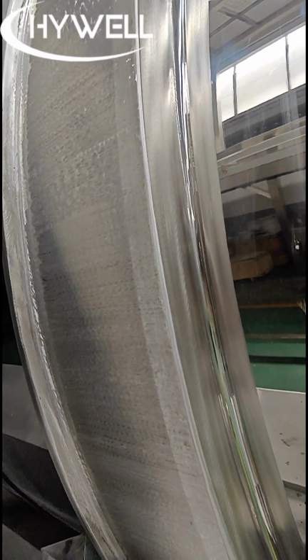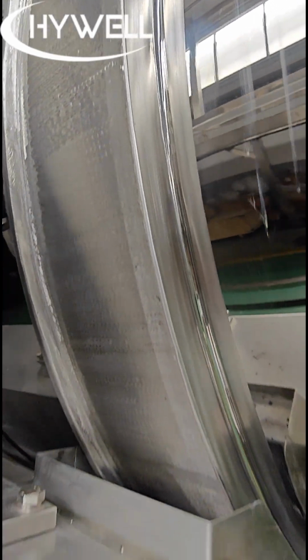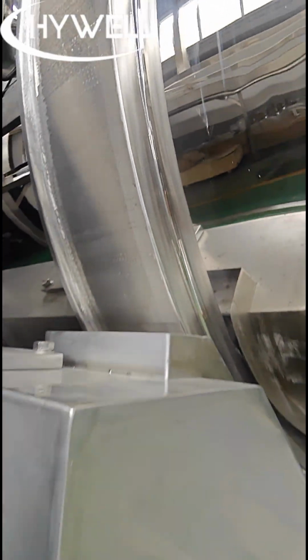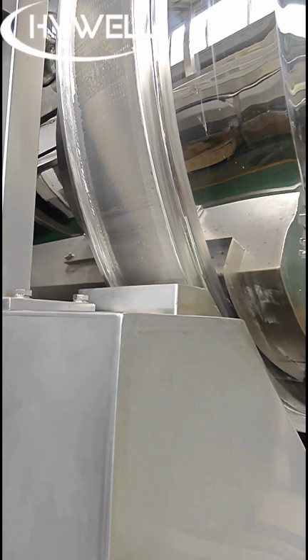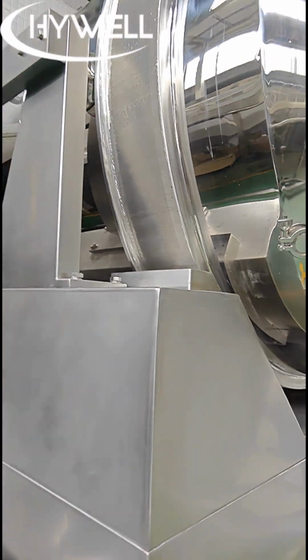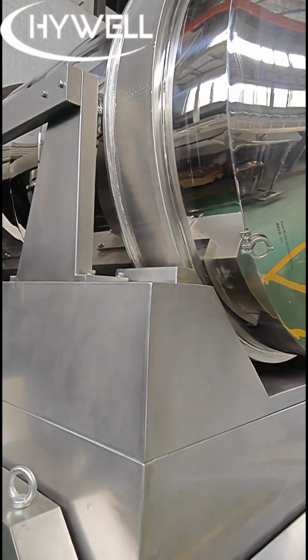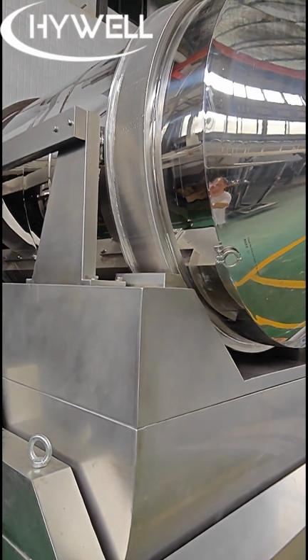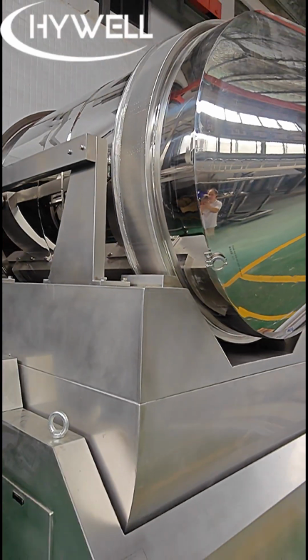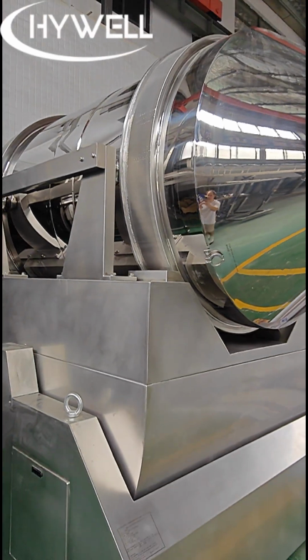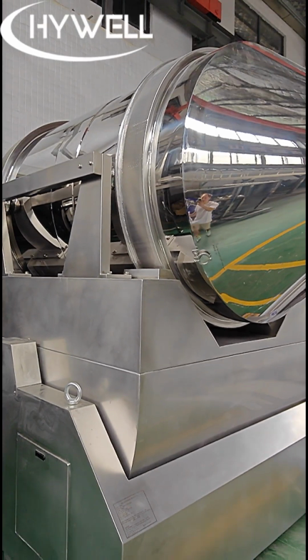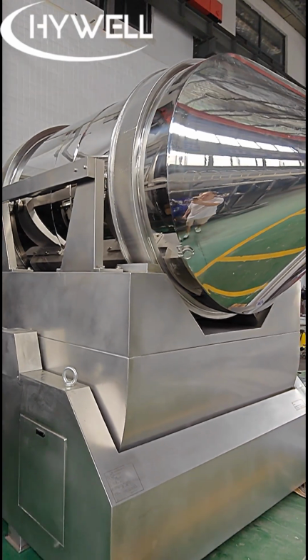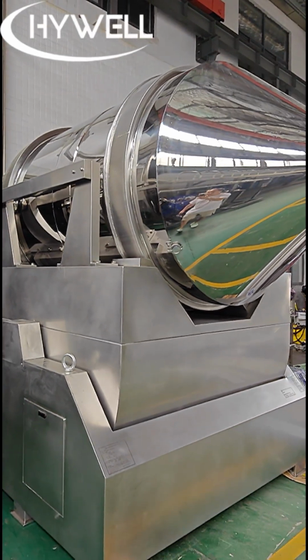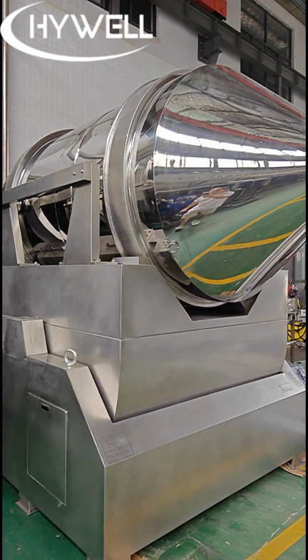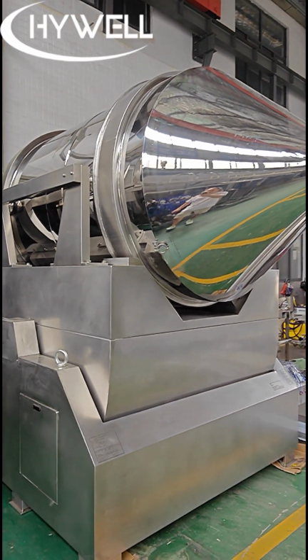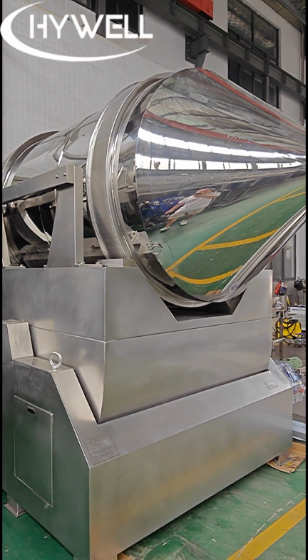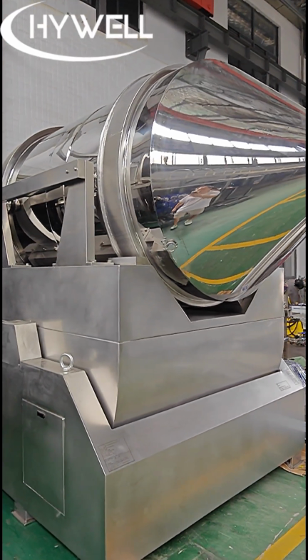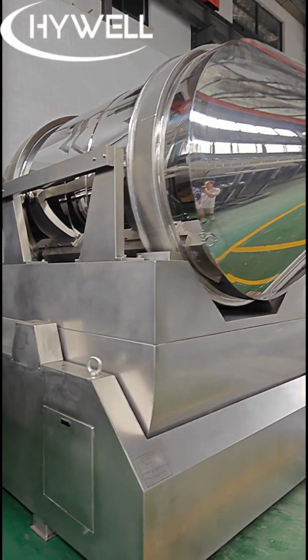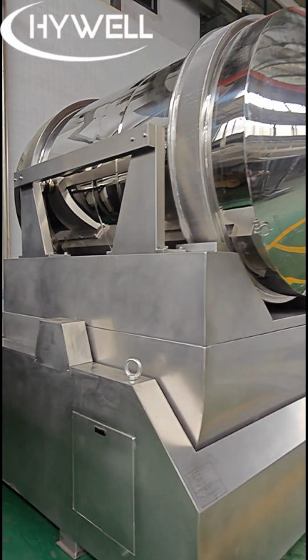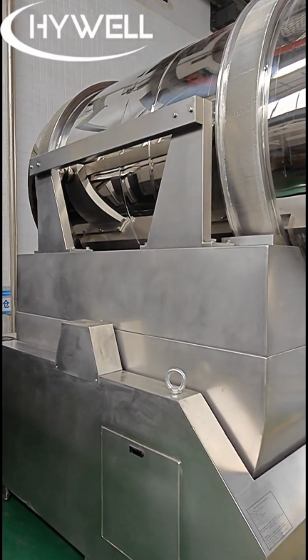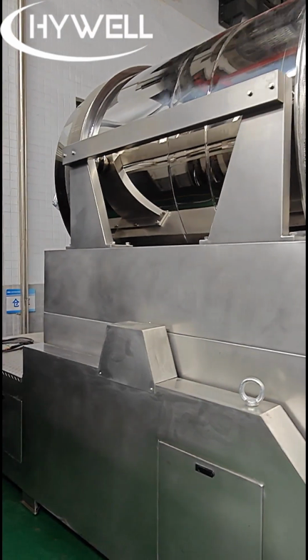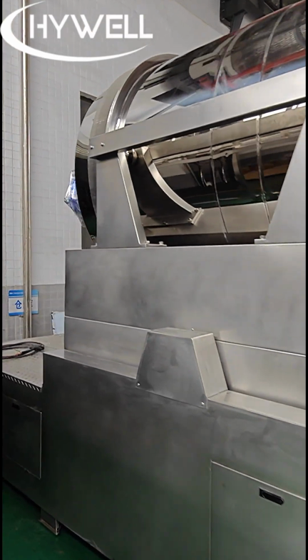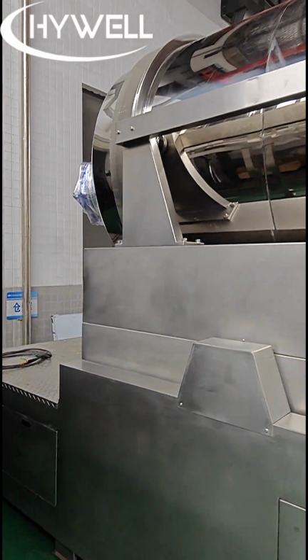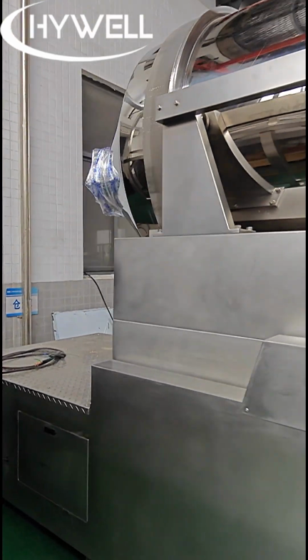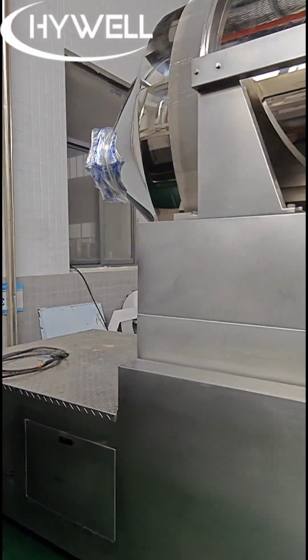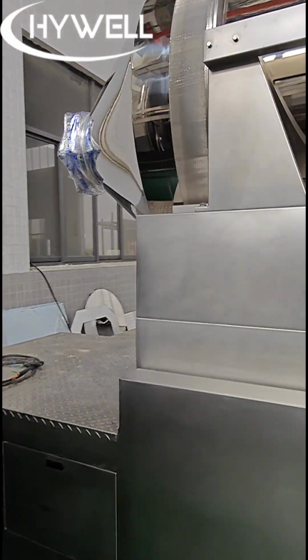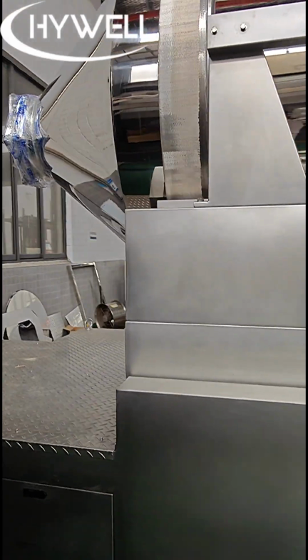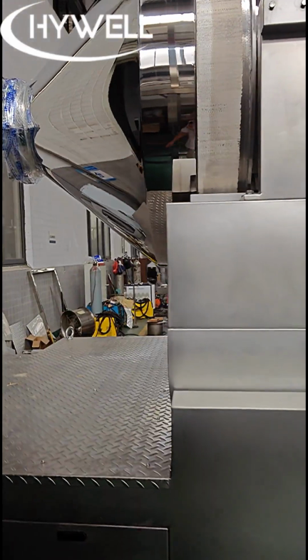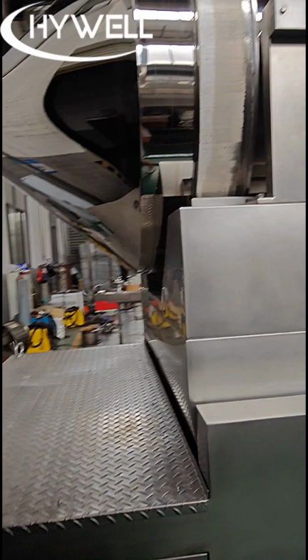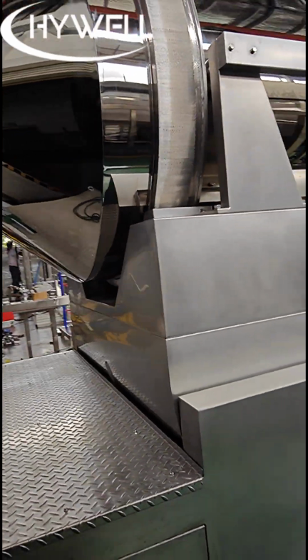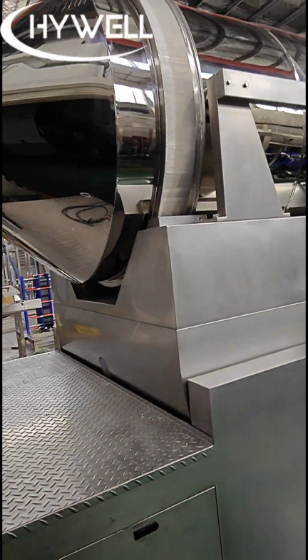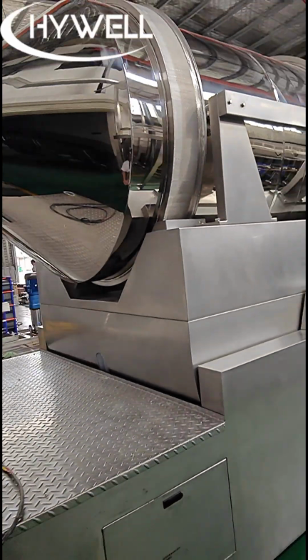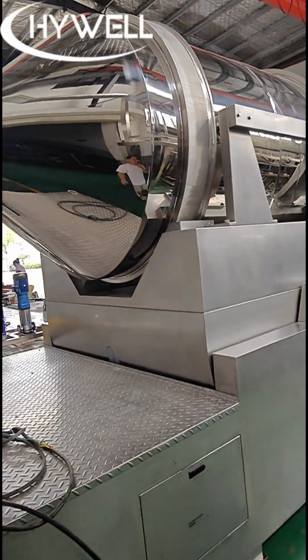The Hiwell Rocking Powder Mixer can be manufactured up to 20,000 litres, with a maximum loading capacity of 6 tons per batch. If you need a large capacity powder mixer, please feel free to contact Hiwell Machinery for a quotation.